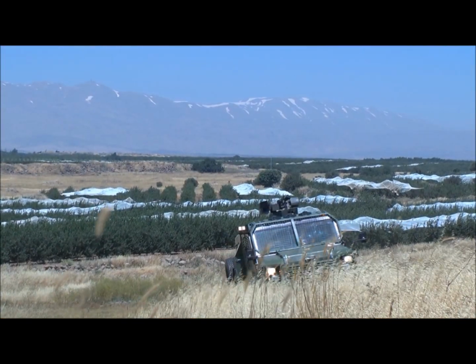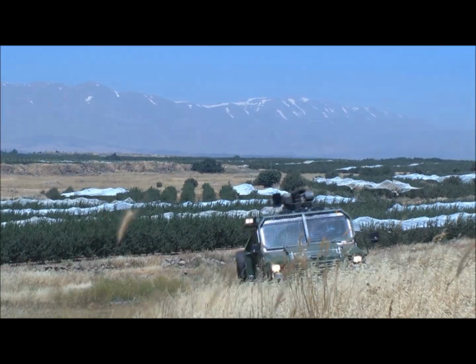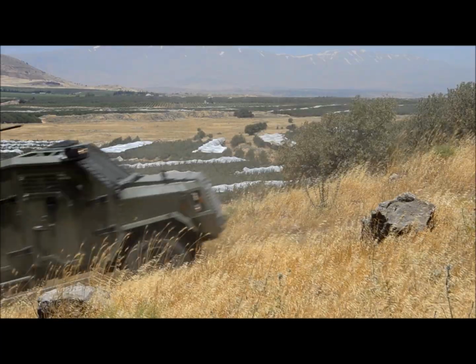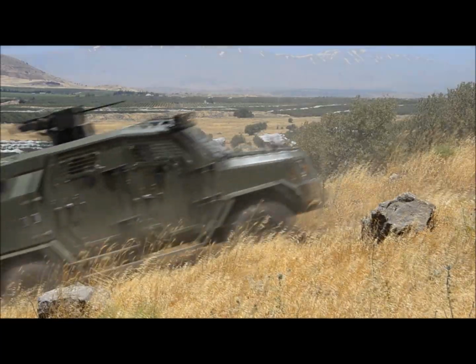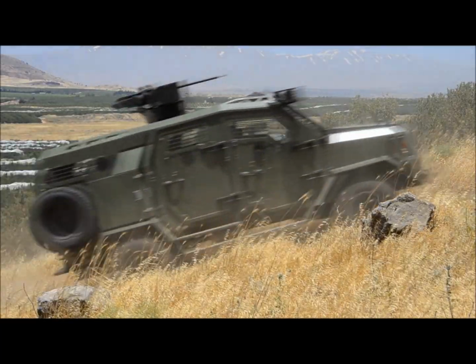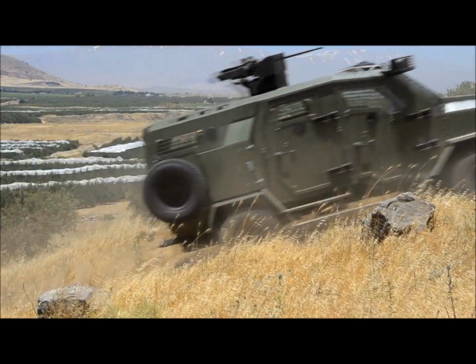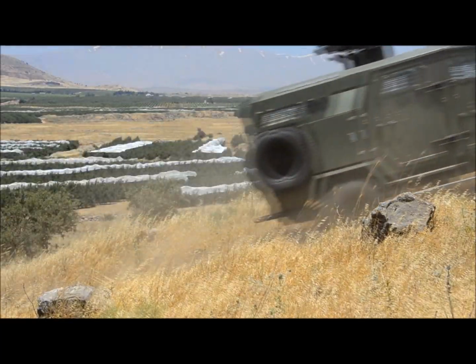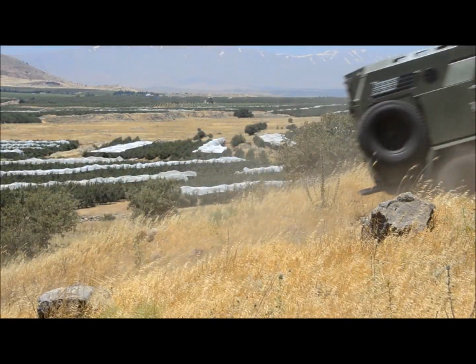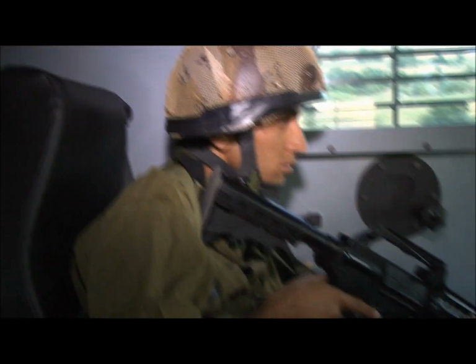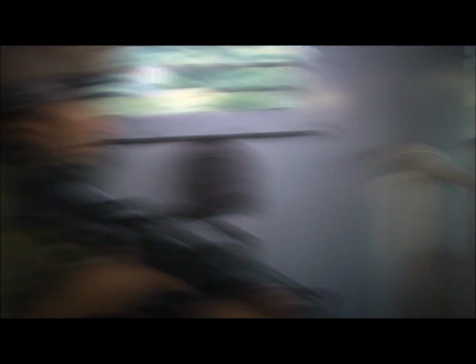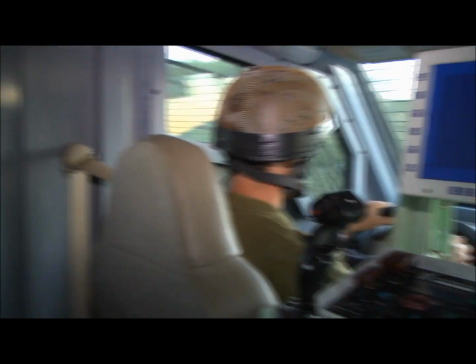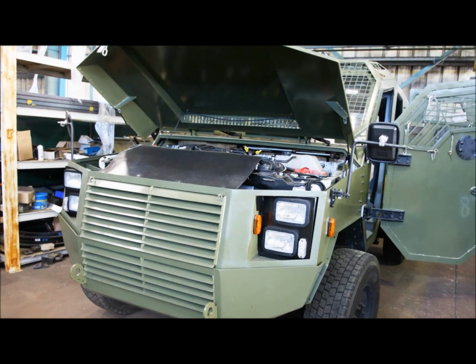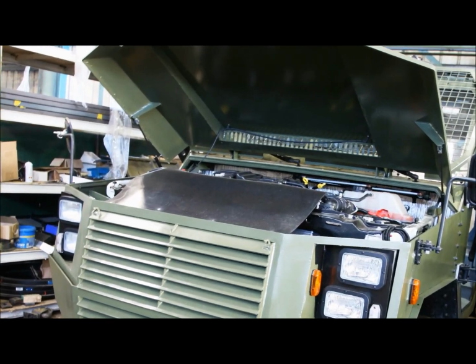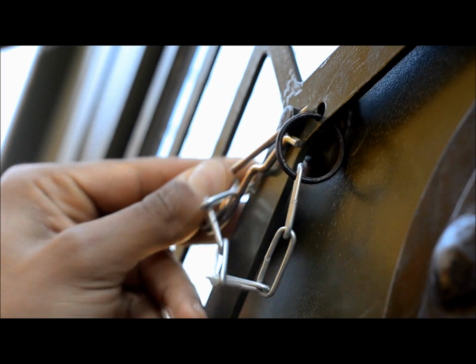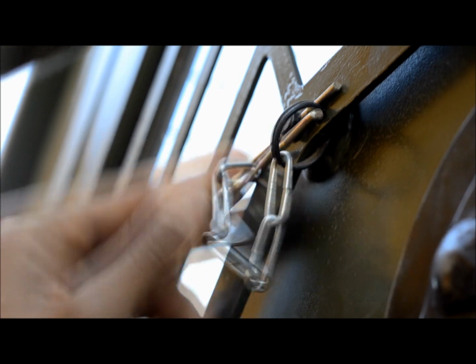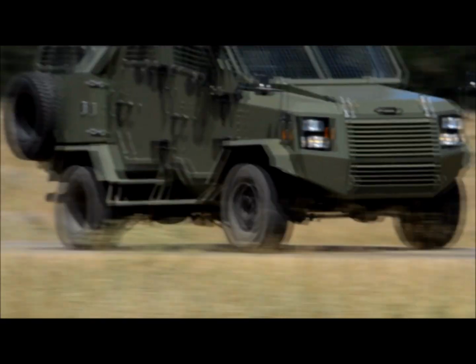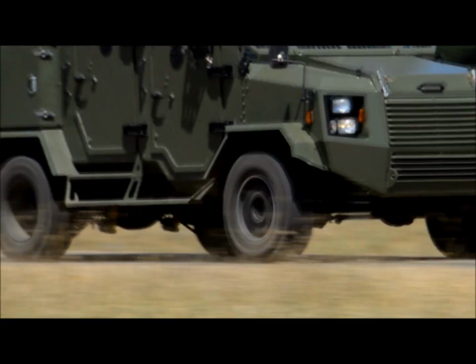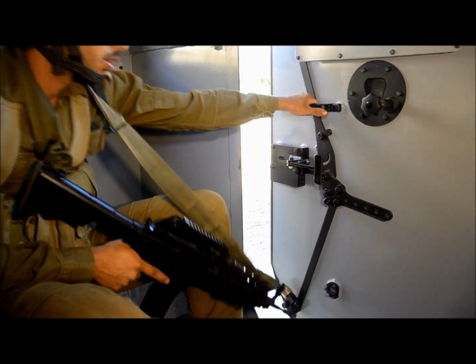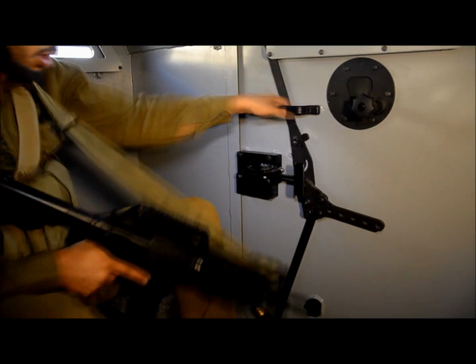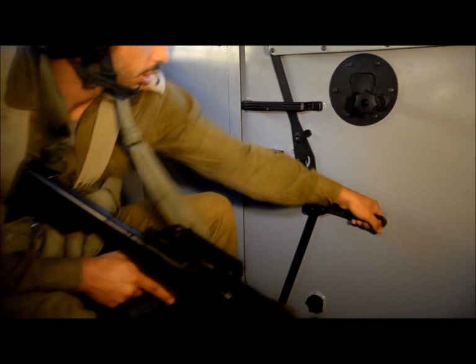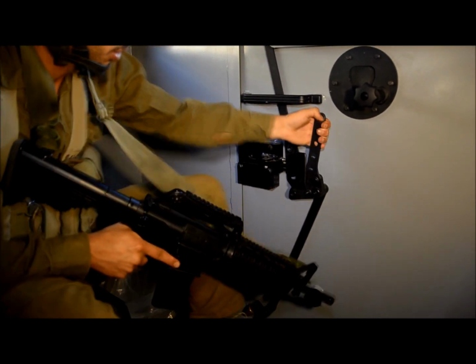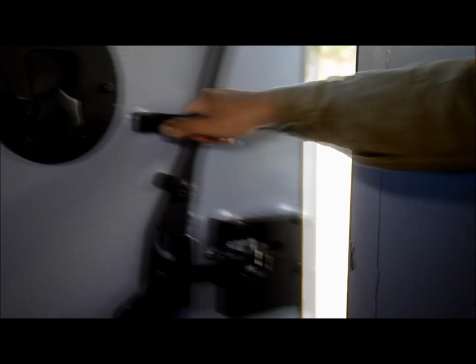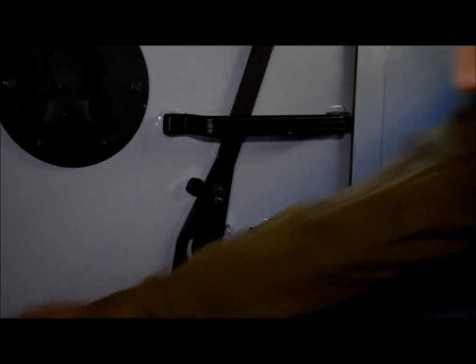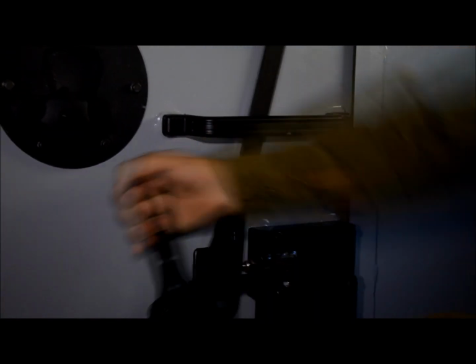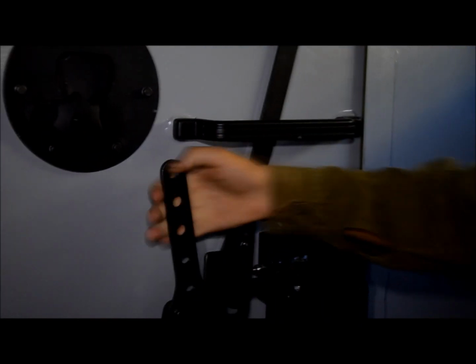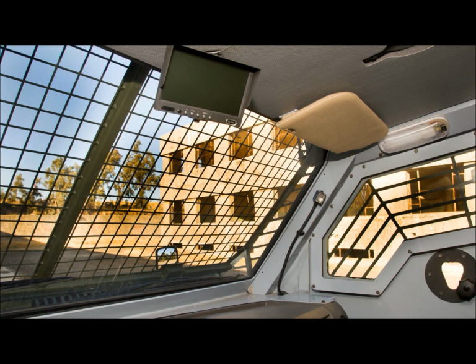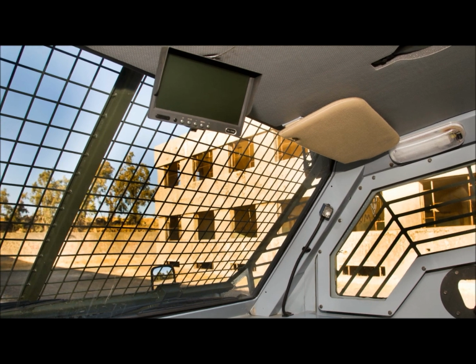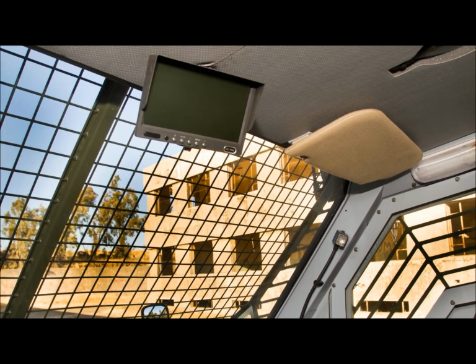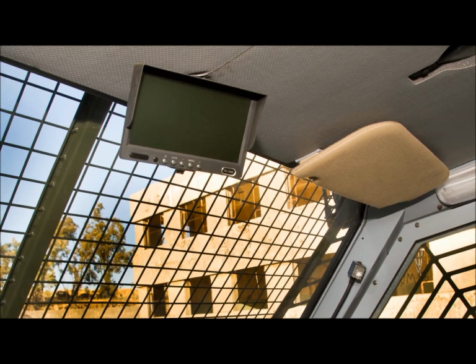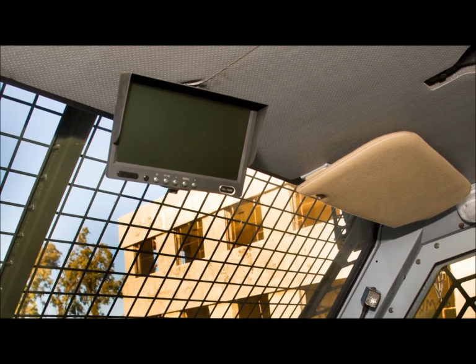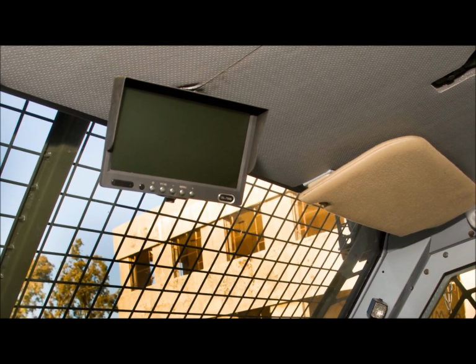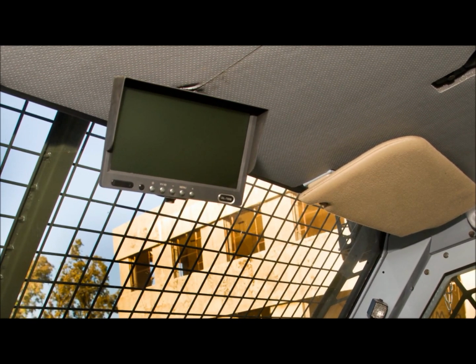The Thunder provides the best-in-class protection to the crew cabin, engine compartment, windows, and wheels, and is equipped with safety locks on all doors and a rear camera relaying images to a driver-mounted monitor.